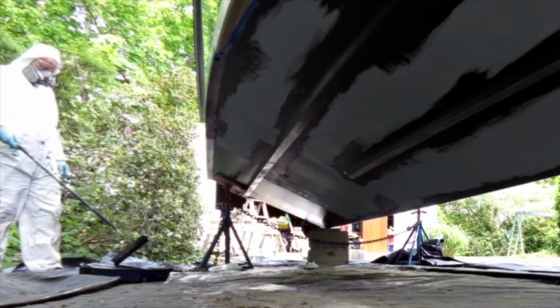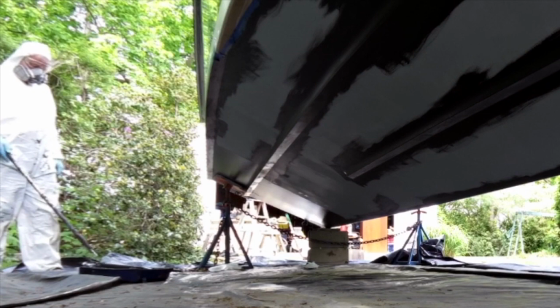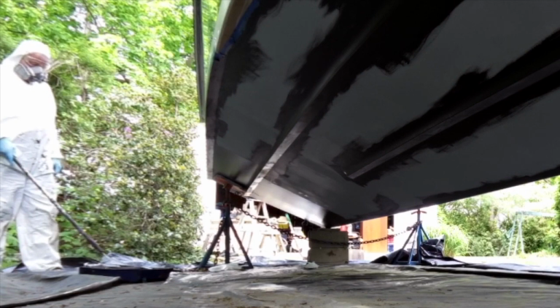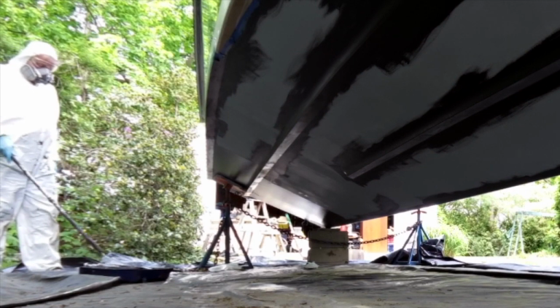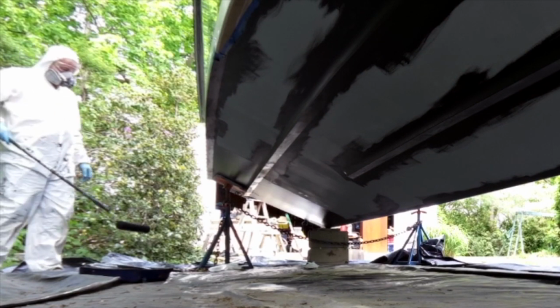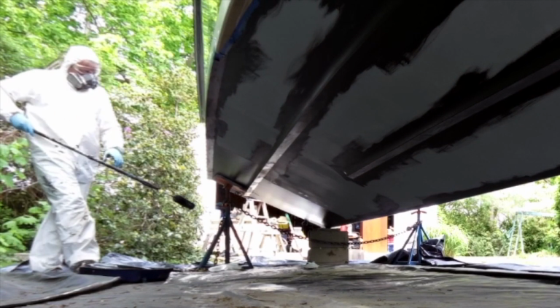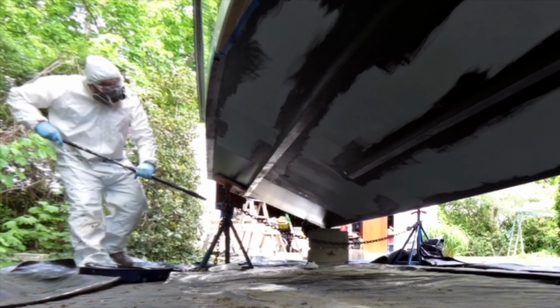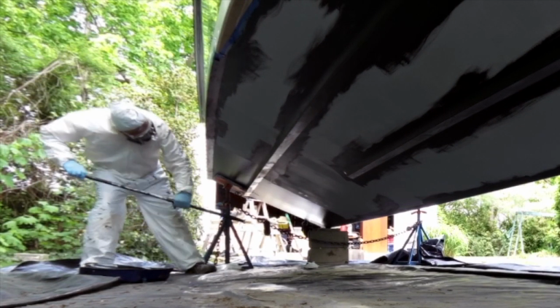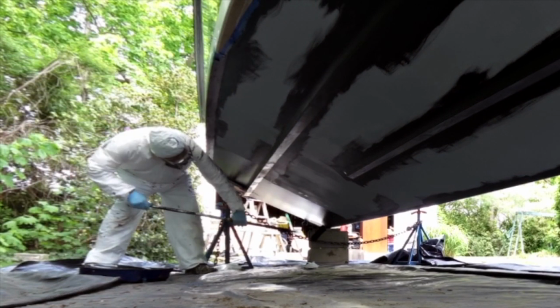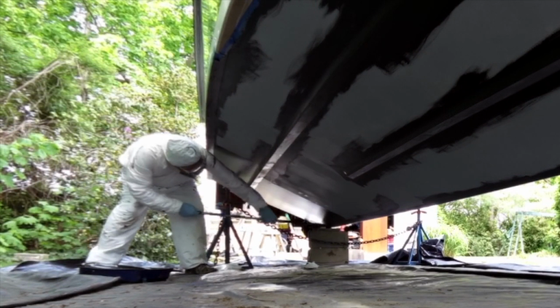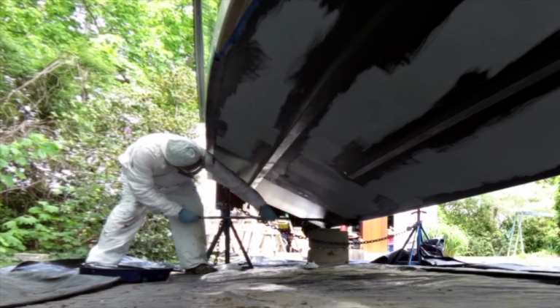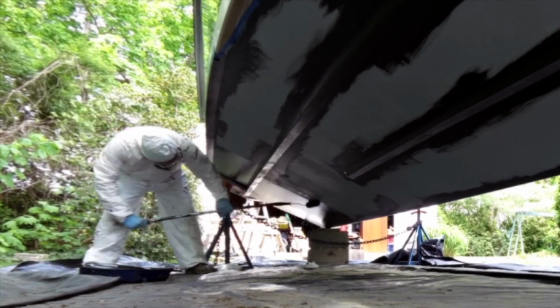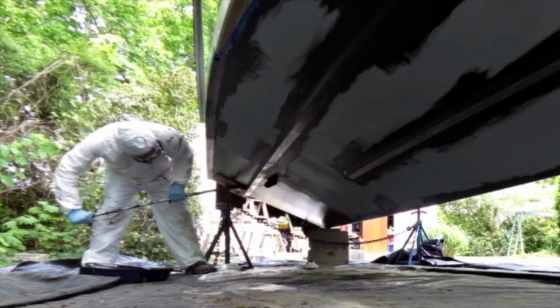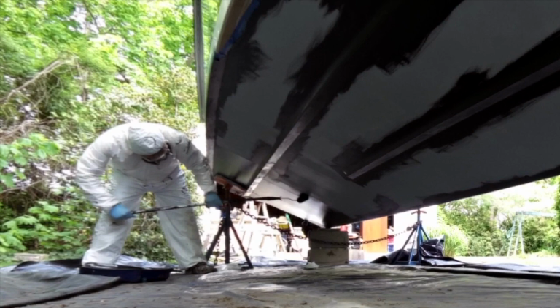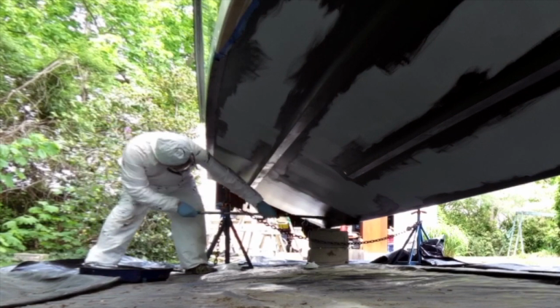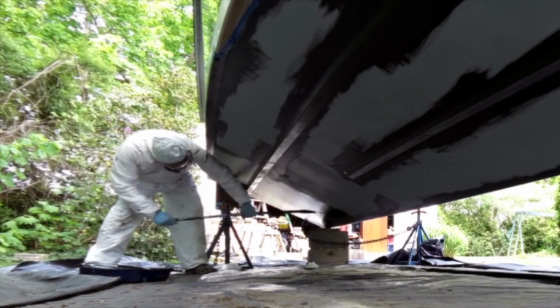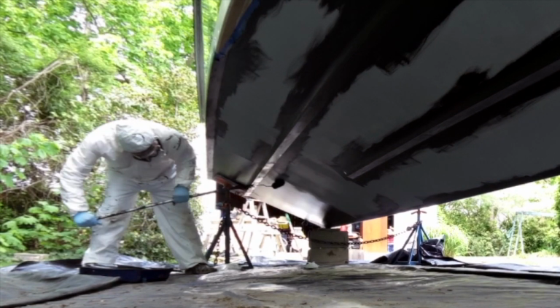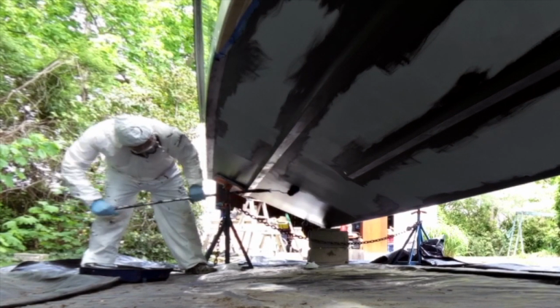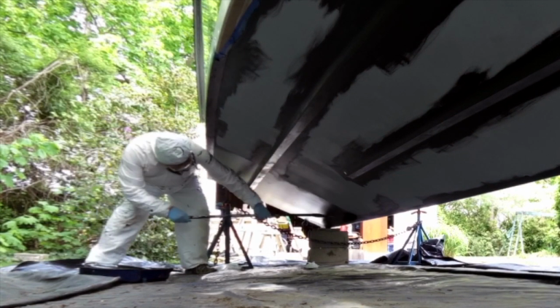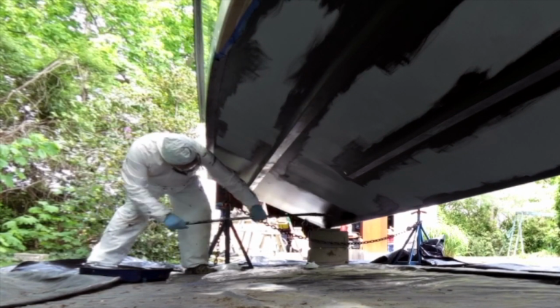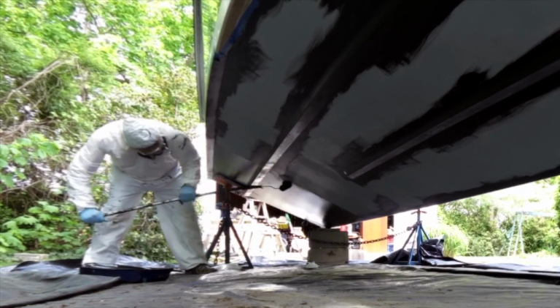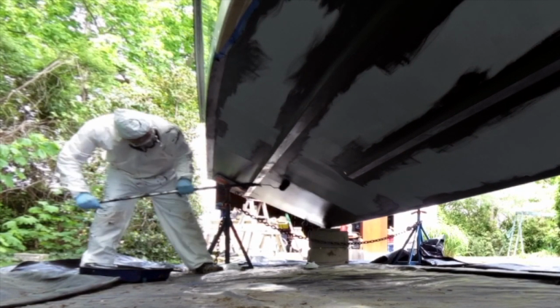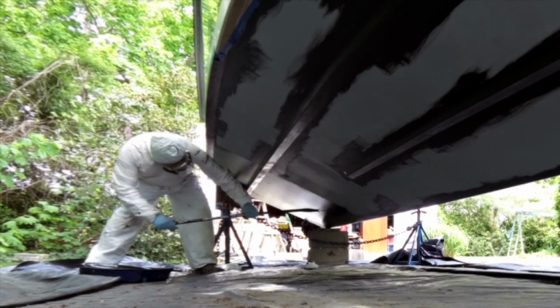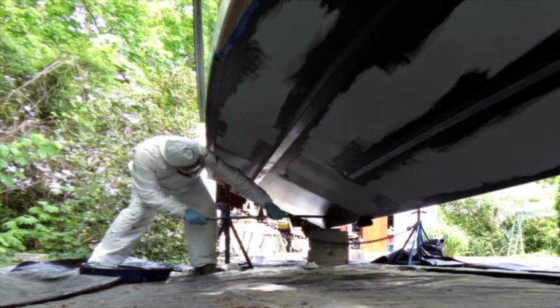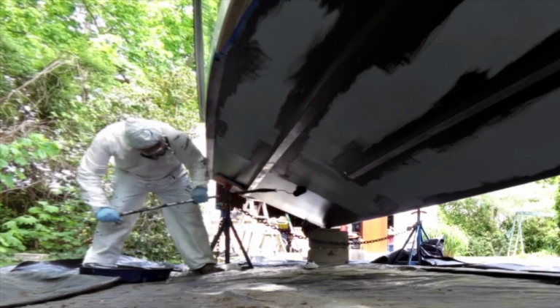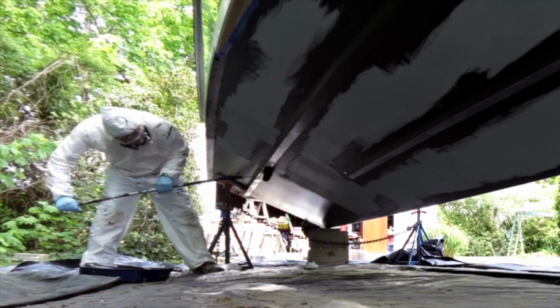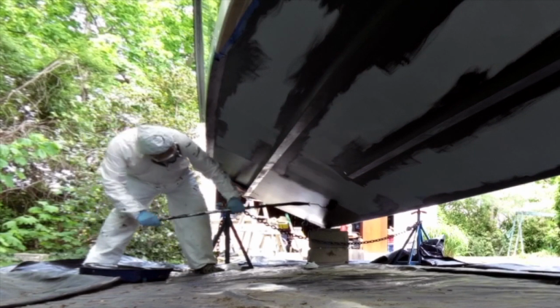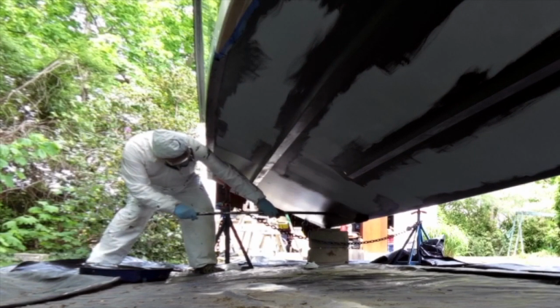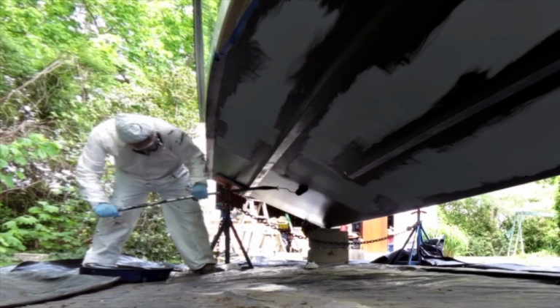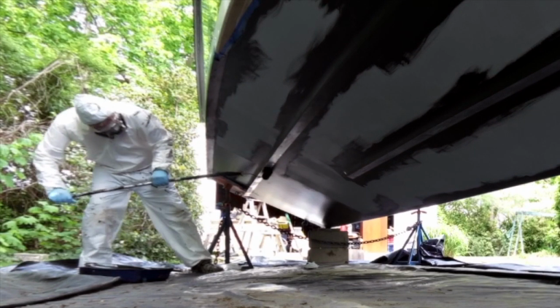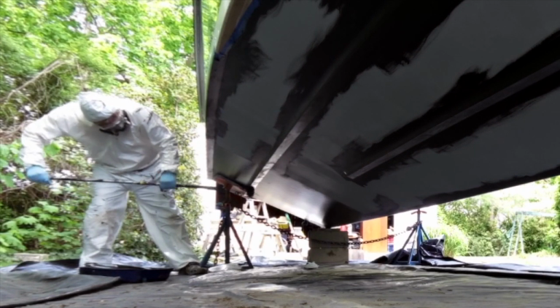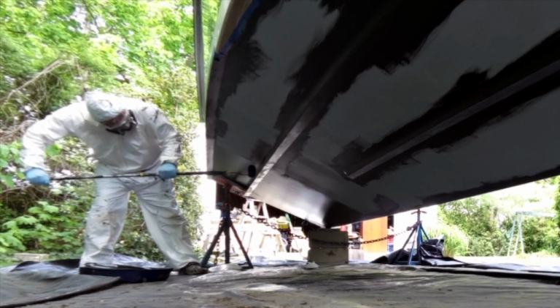However, you will need to apply additional coats to achieve the correct mill thickness overall. As you can see here, the finish rolls on very evenly. You will not see any runs or drips as it's not being over-applied.